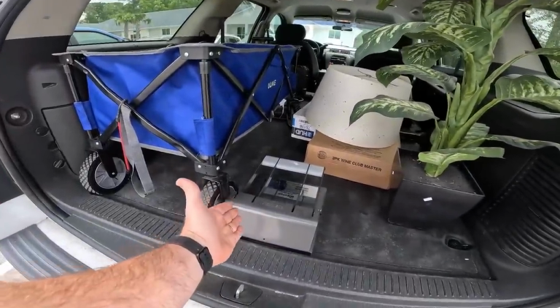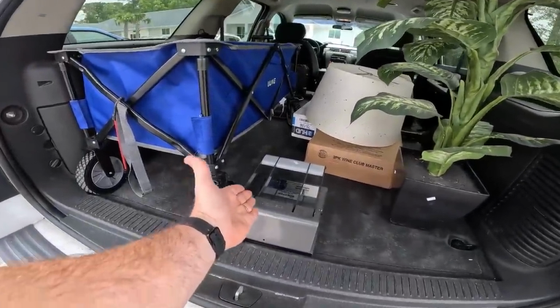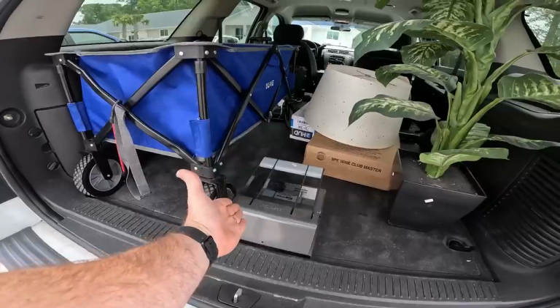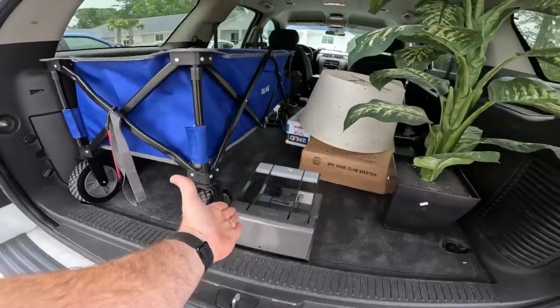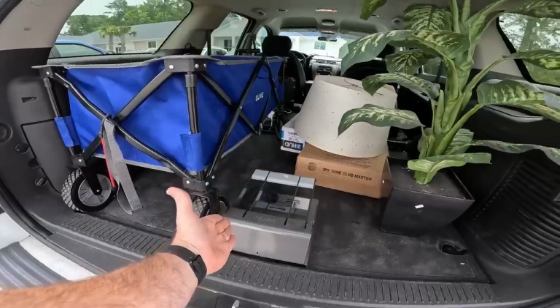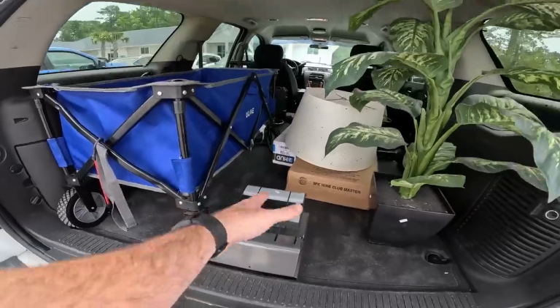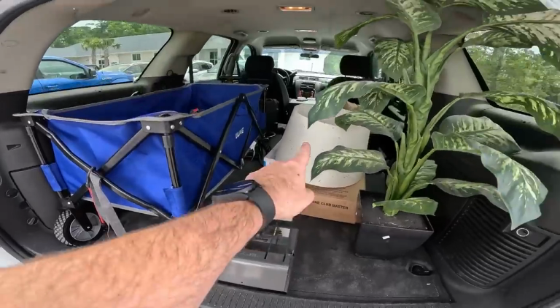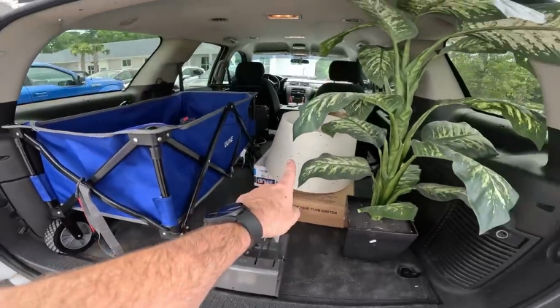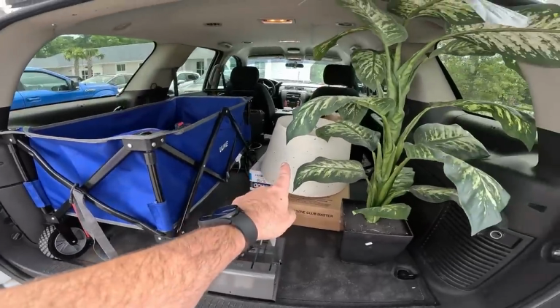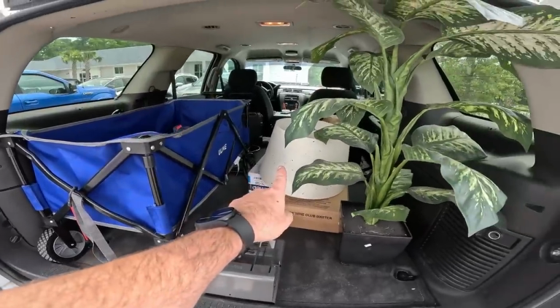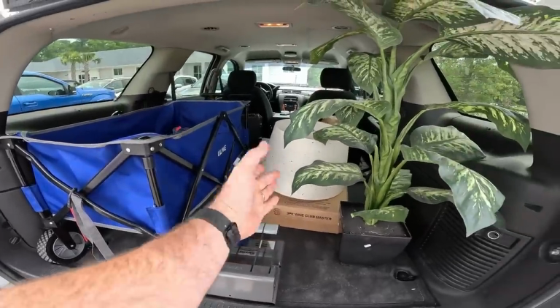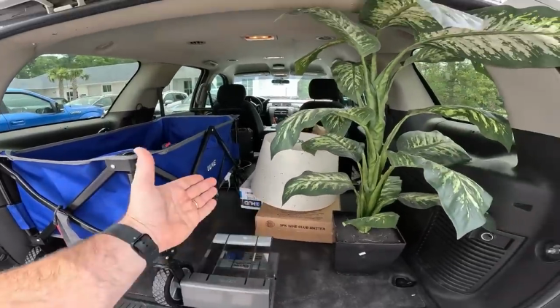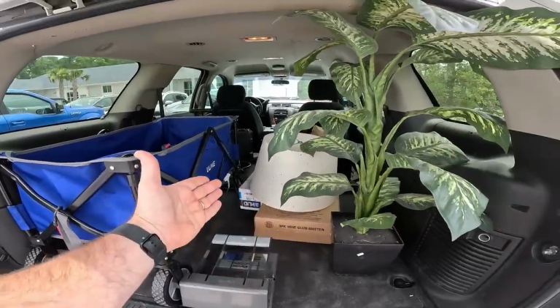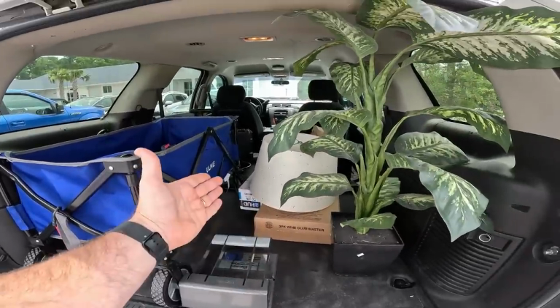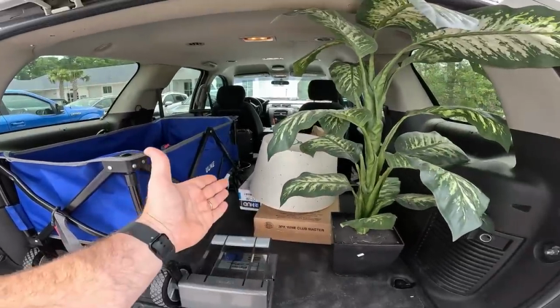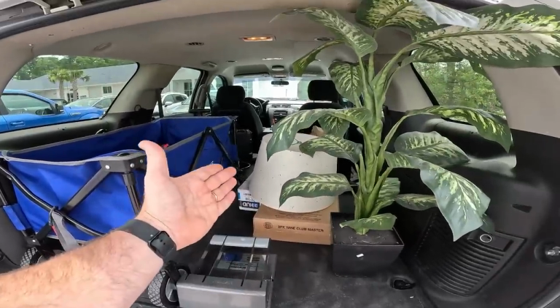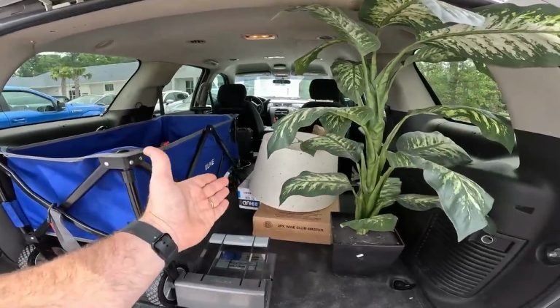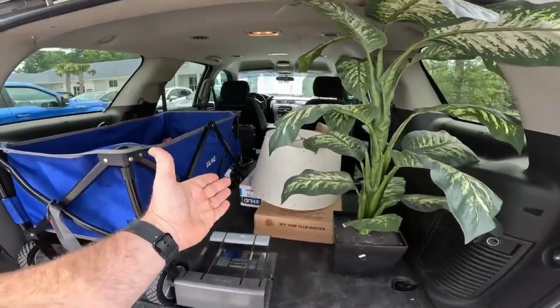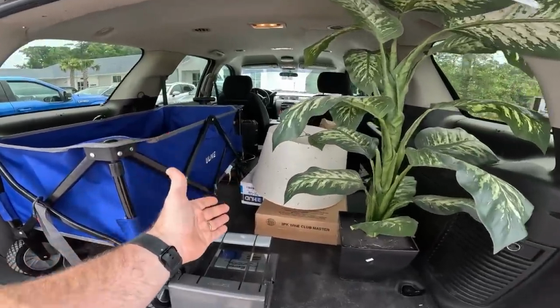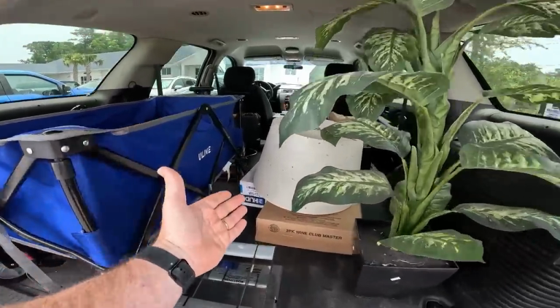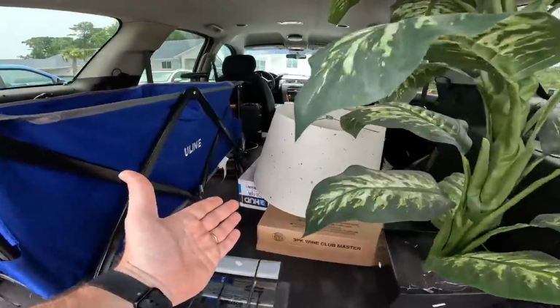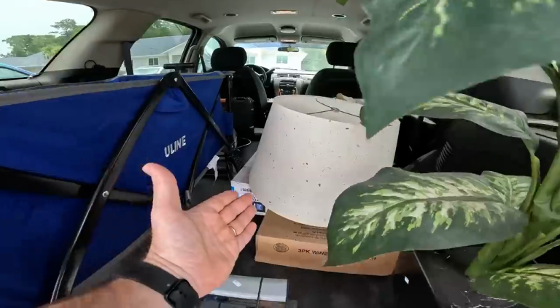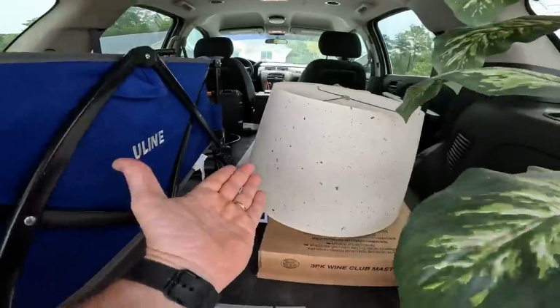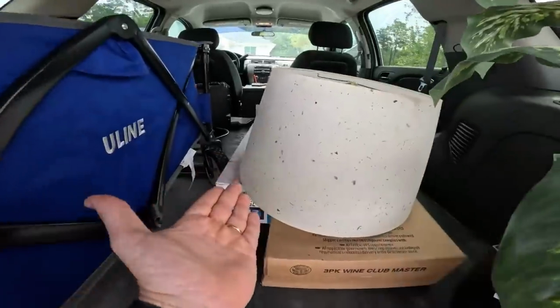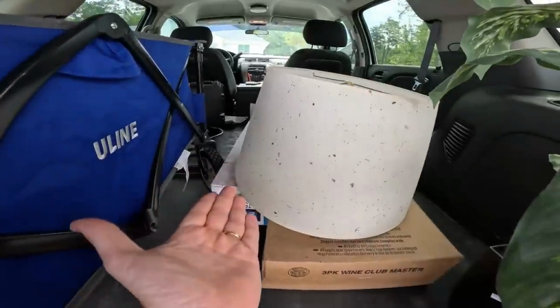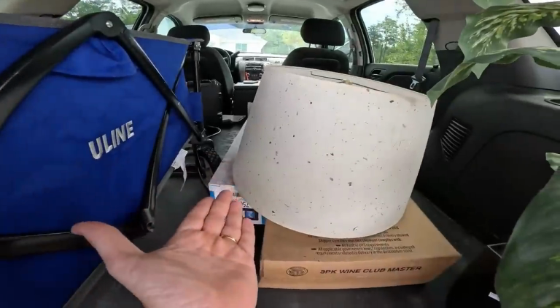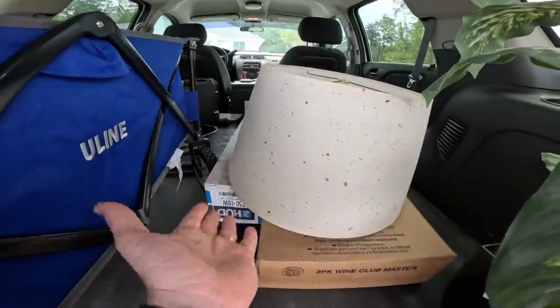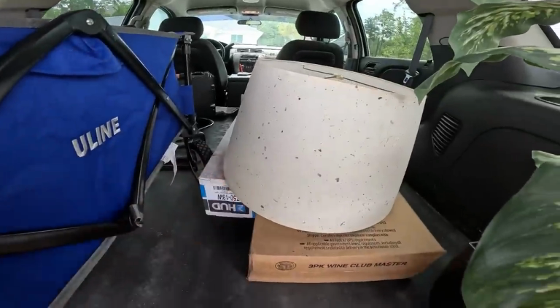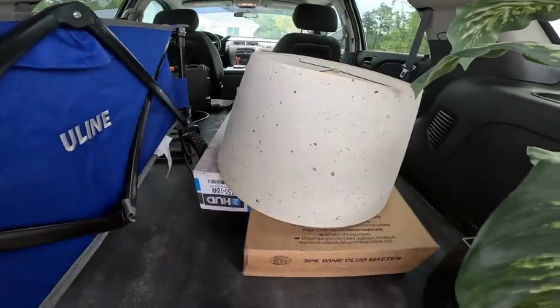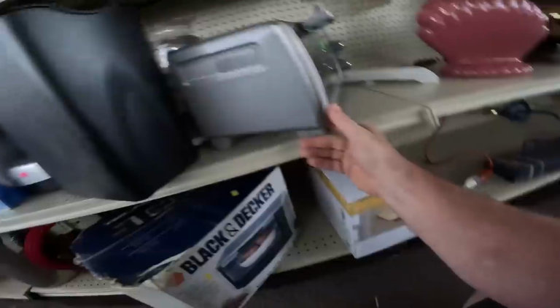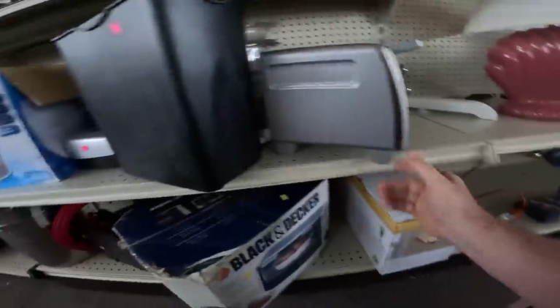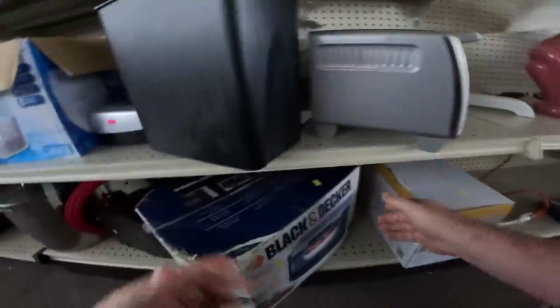That hole puncher right there is going to be worth like 45 to 50 bucks. And she's got a lamp — we had a lampshade sitting in a closet for a really long time, and lampshades at Goodwill are only two dollars.